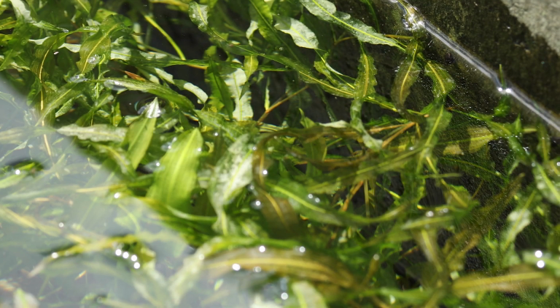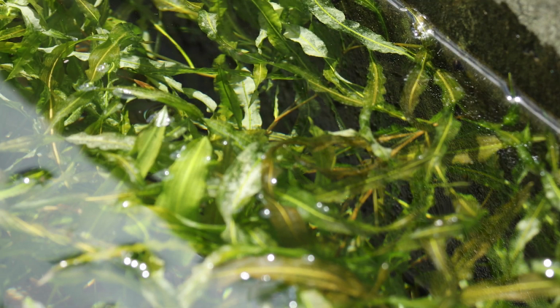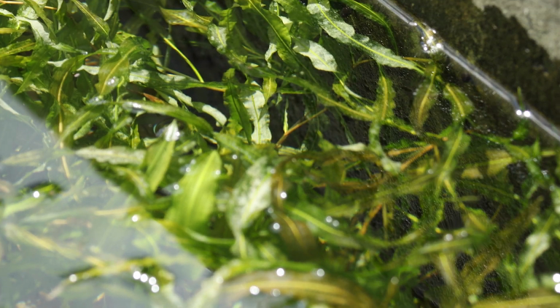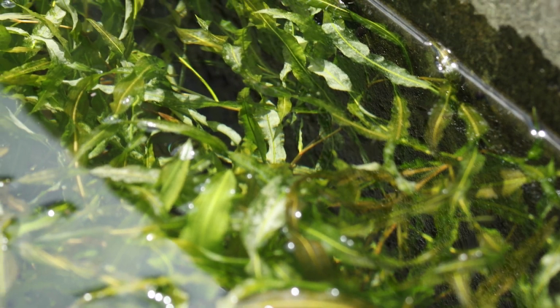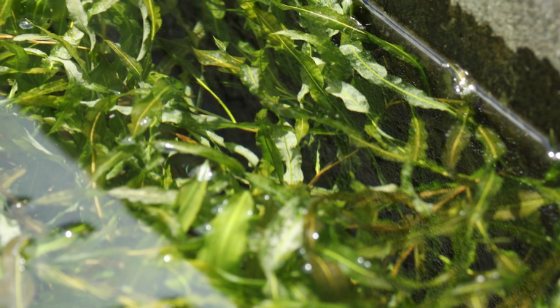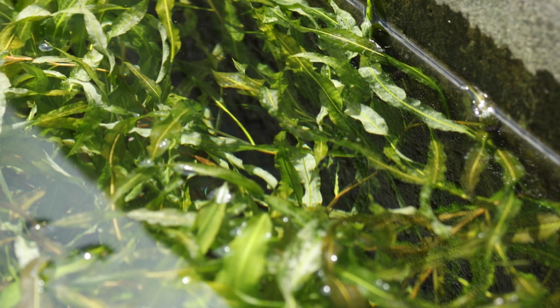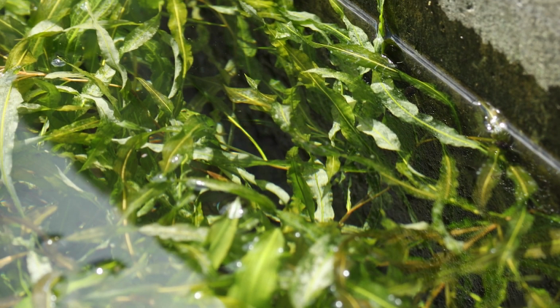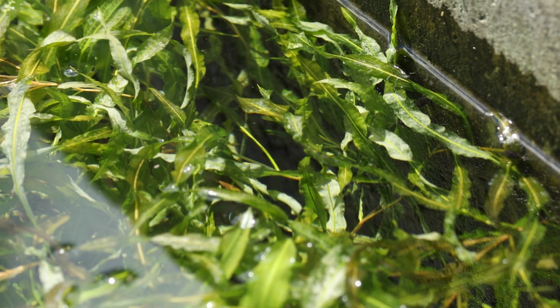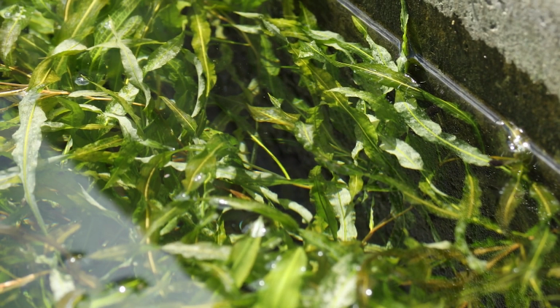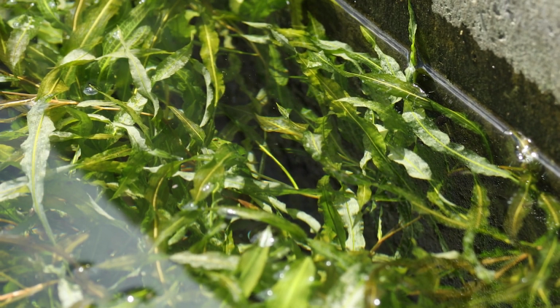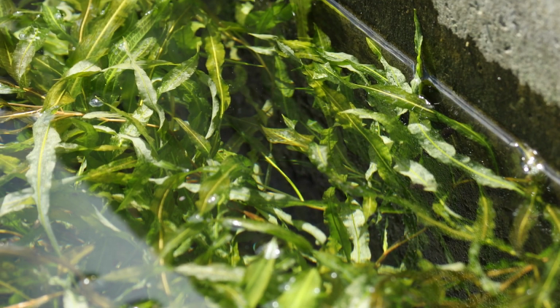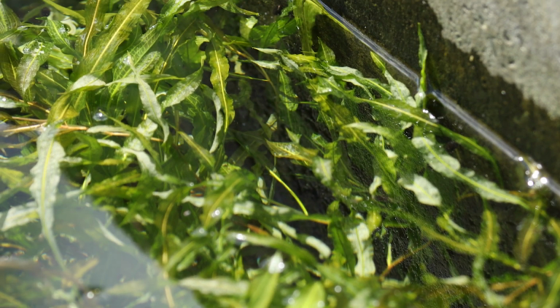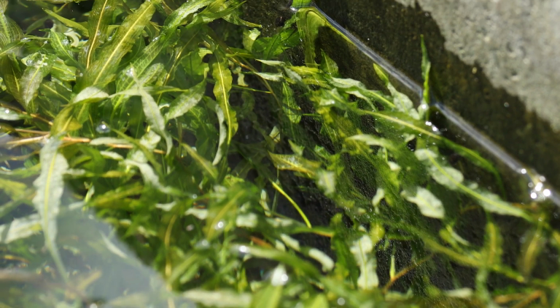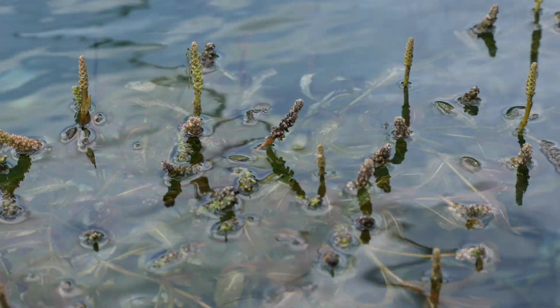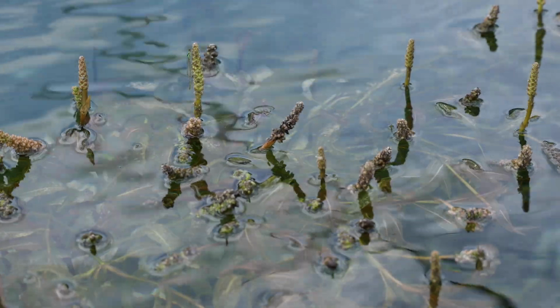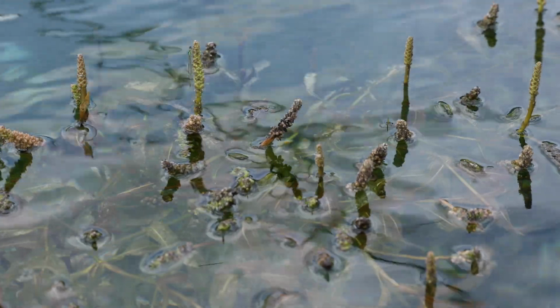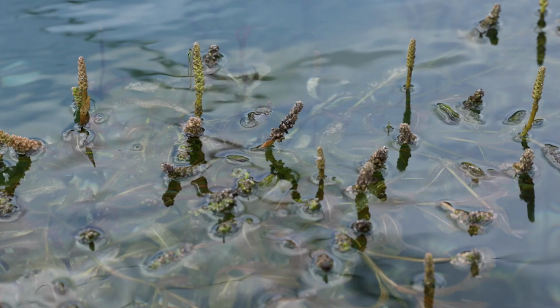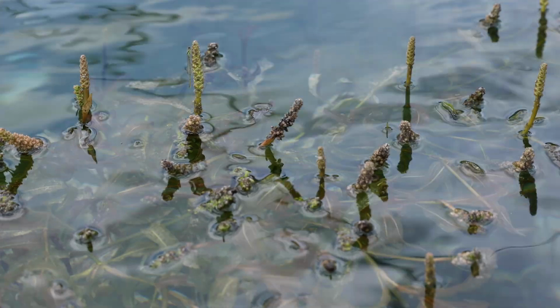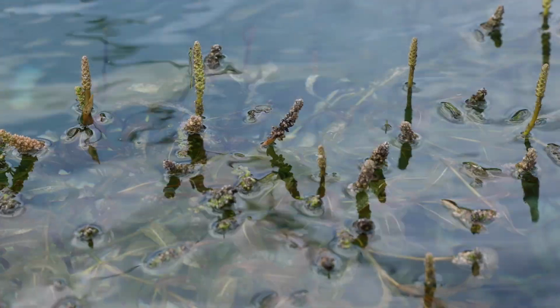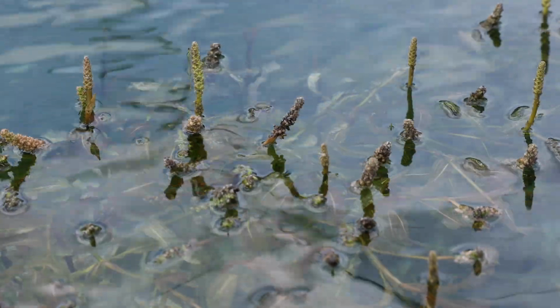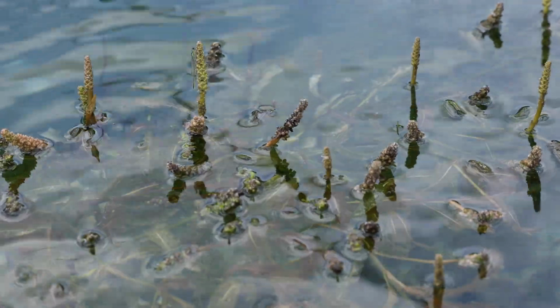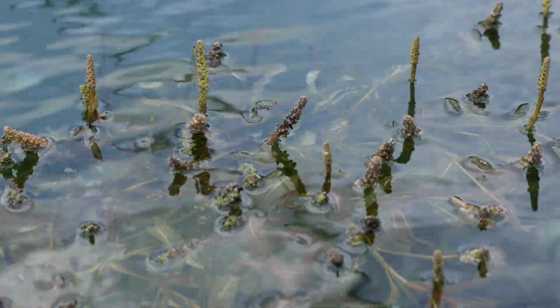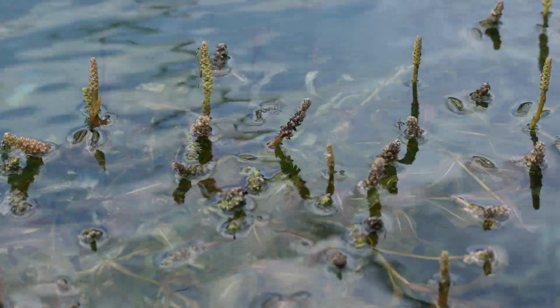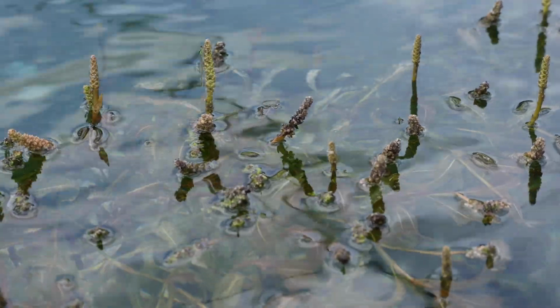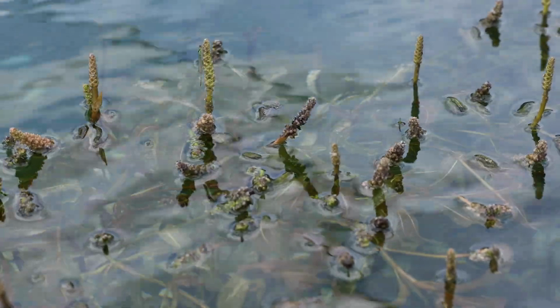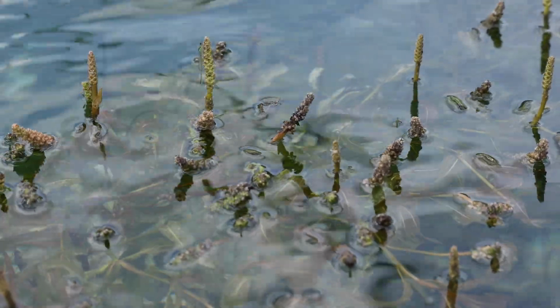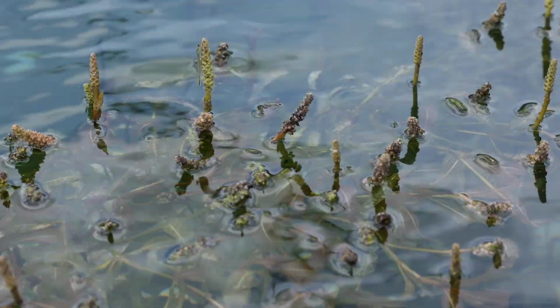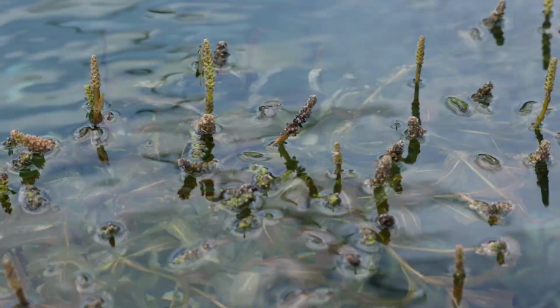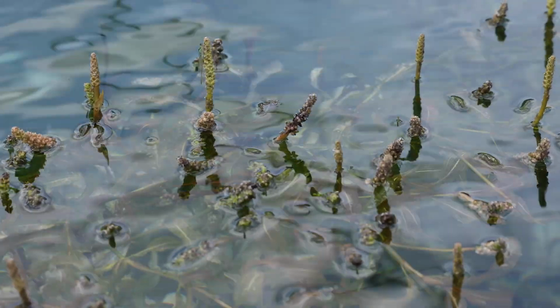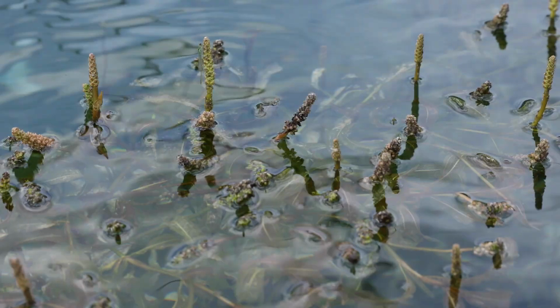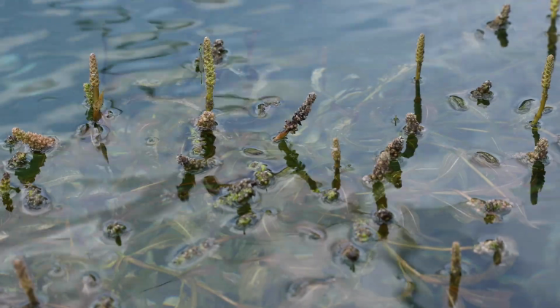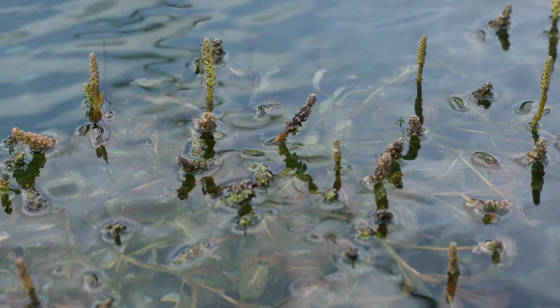This common native grows throughout Florida and blooms from spring to fall. In the field, Illinois Pondweed may first be noticed by its floating leaves and erect green spikes of flowers or seeds.